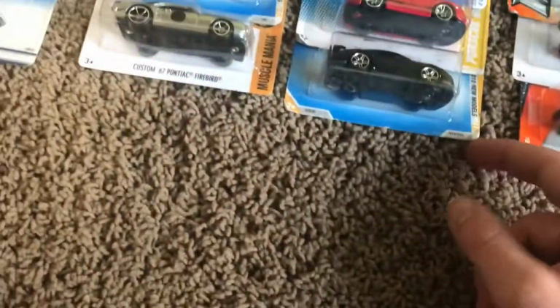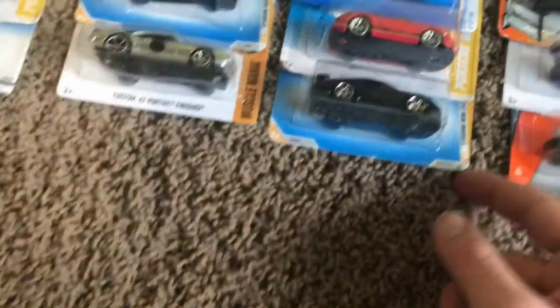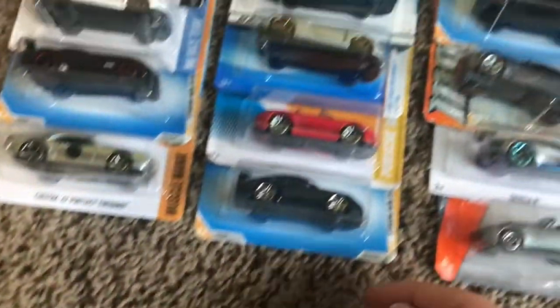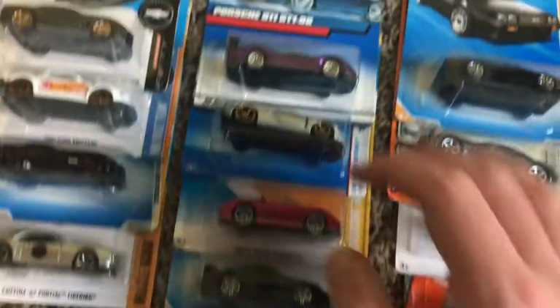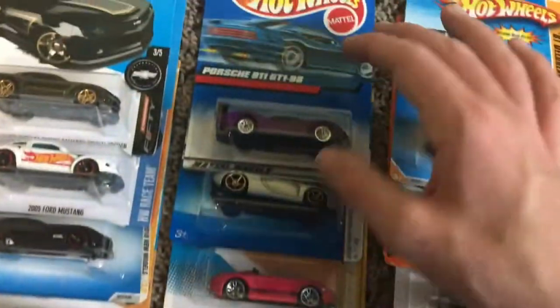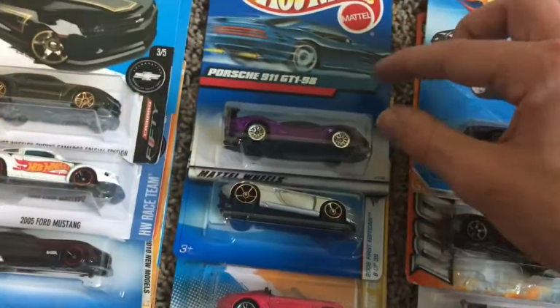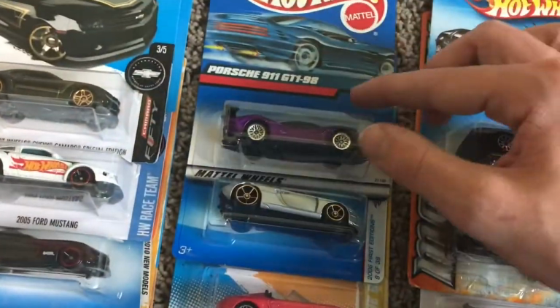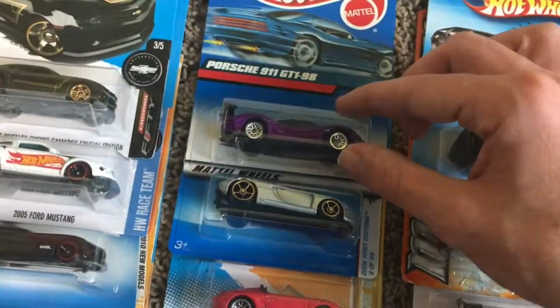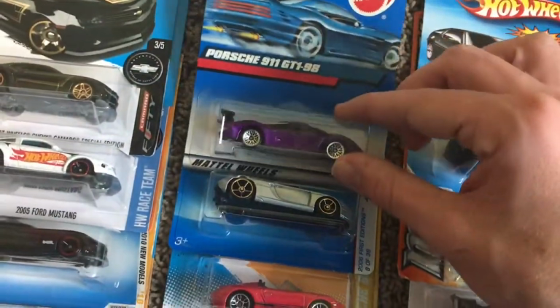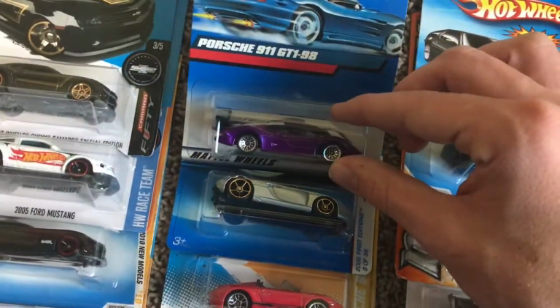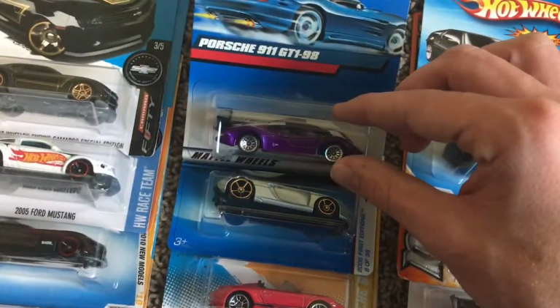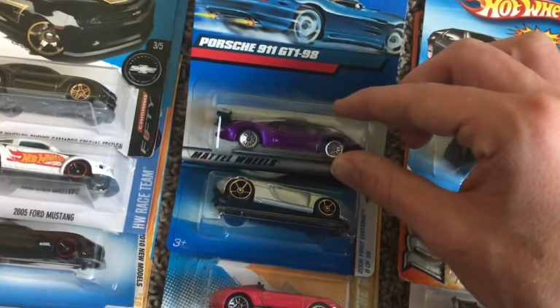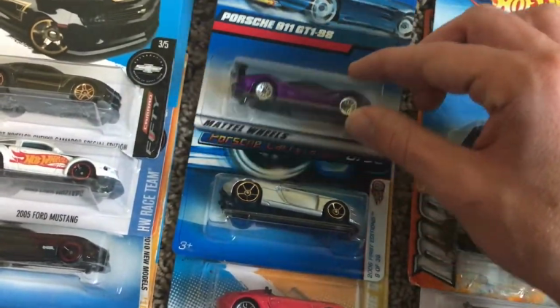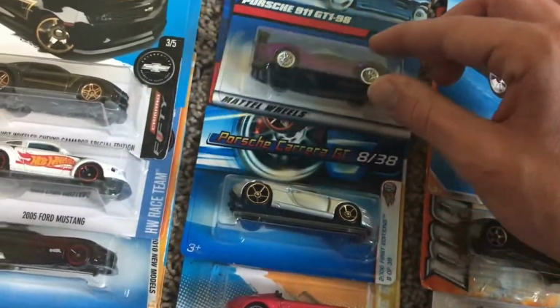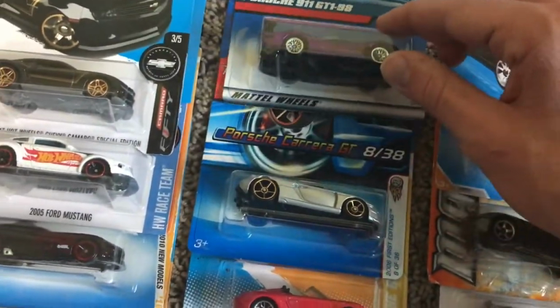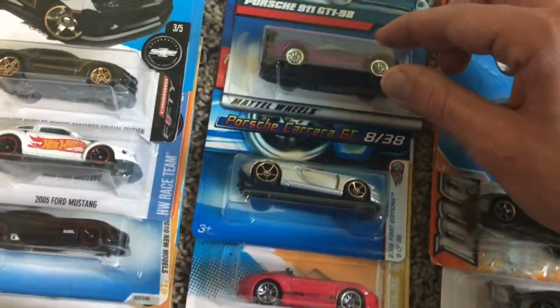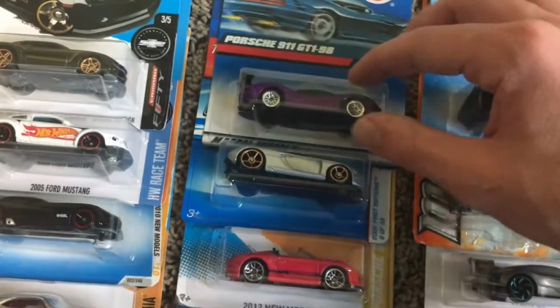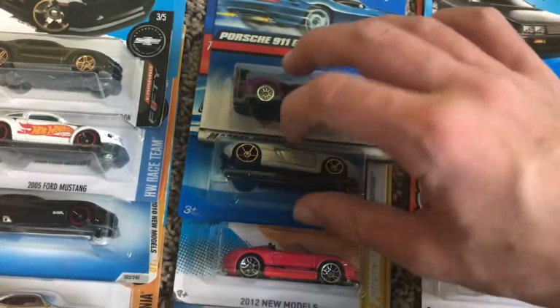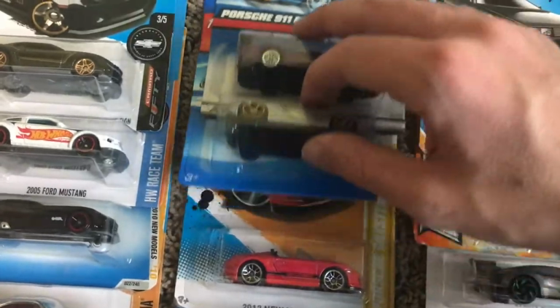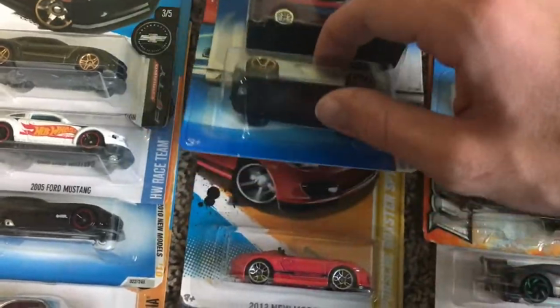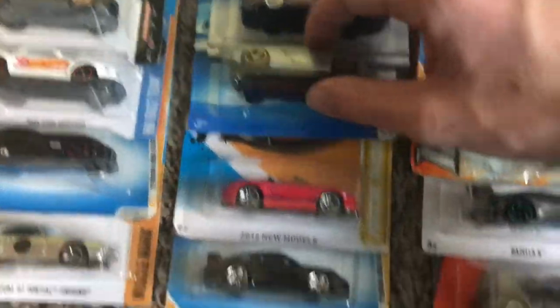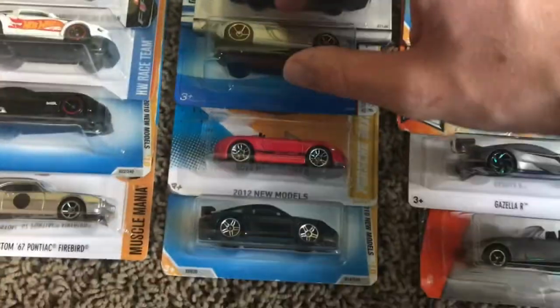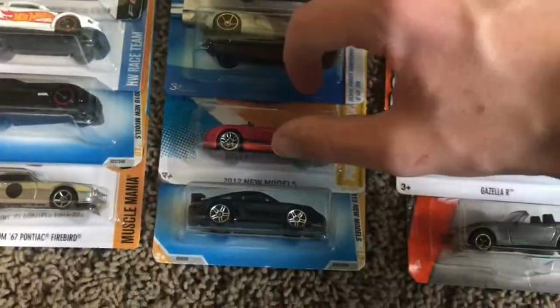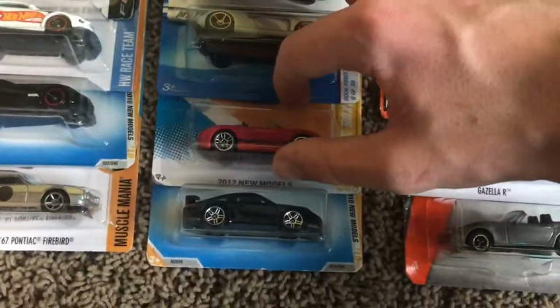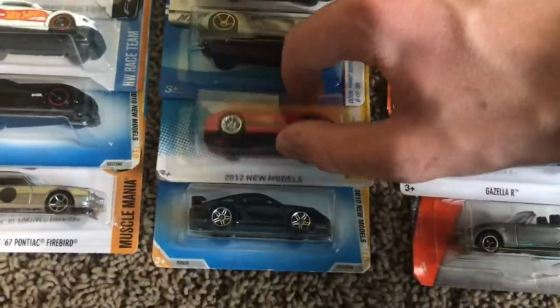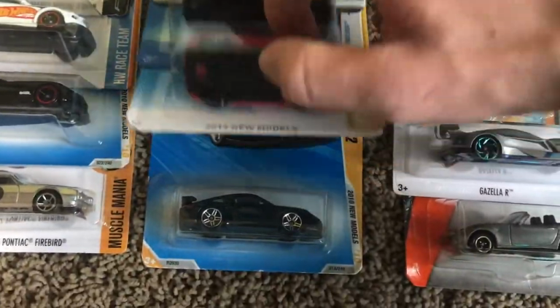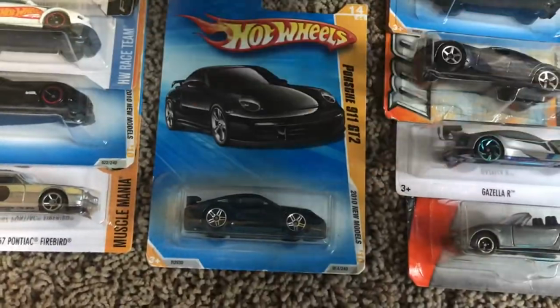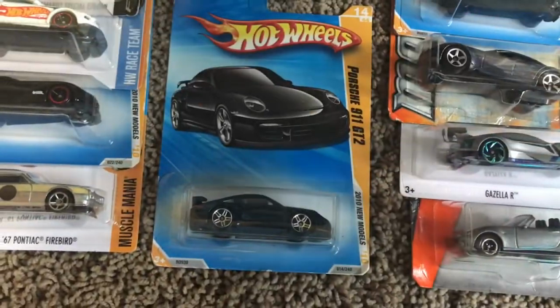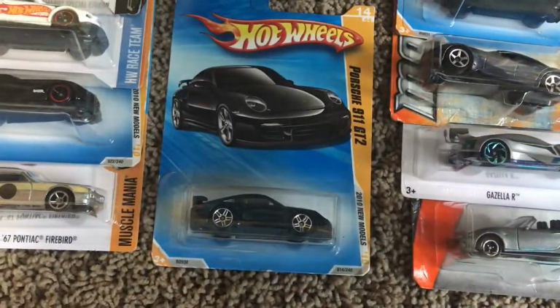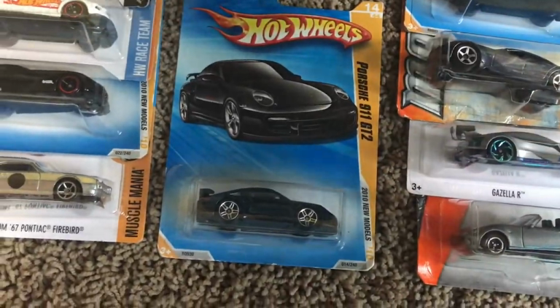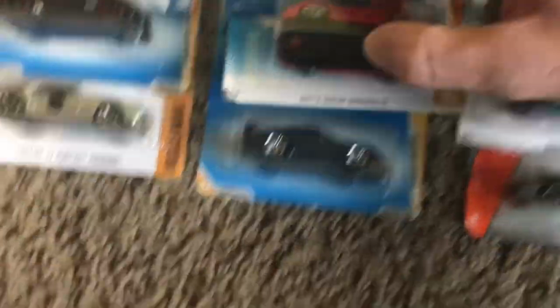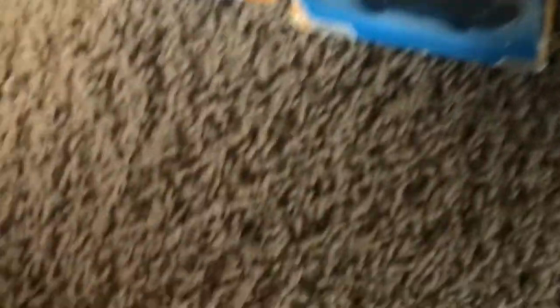Next up we got our Porsche Championship cars: a Porsche 911 GT1 '98, a Porsche Carrera GT, a Porsche Boxster Spyder, and a Porsche 911 GT2.